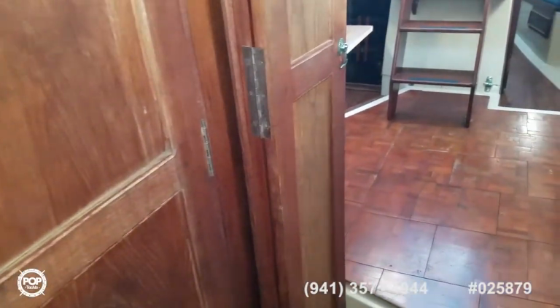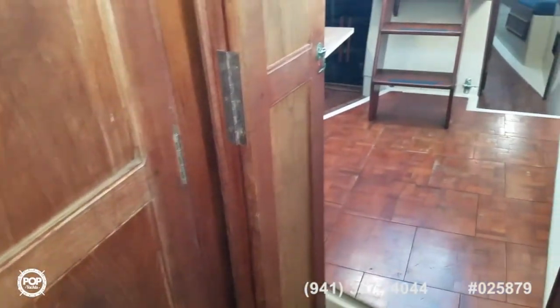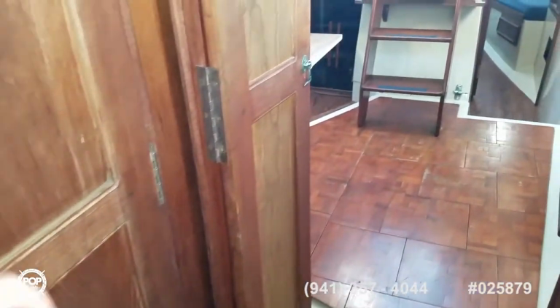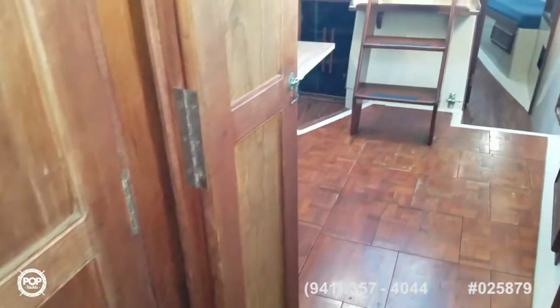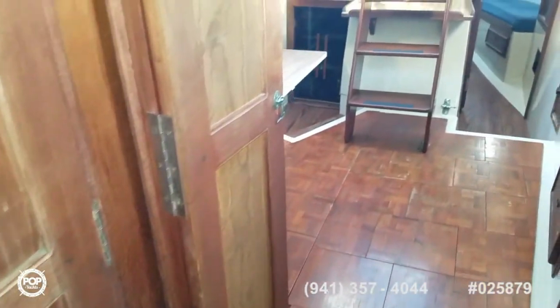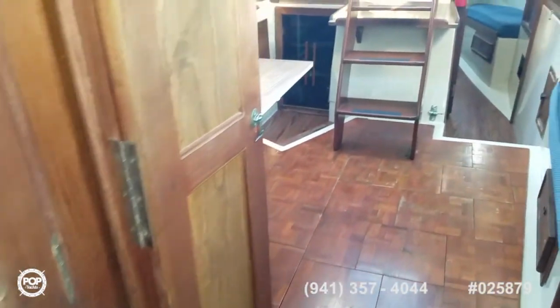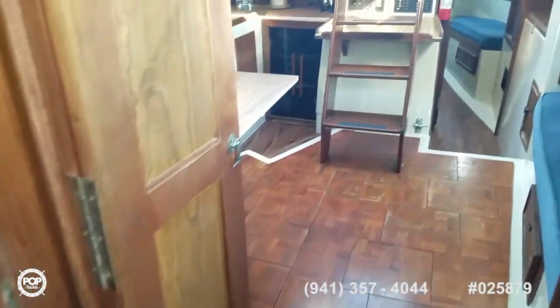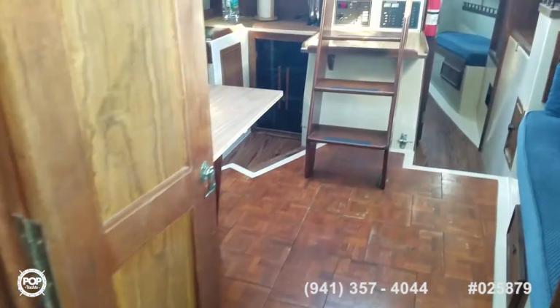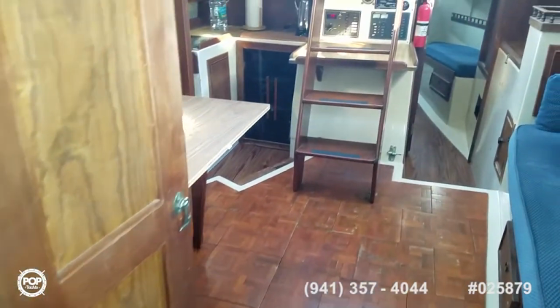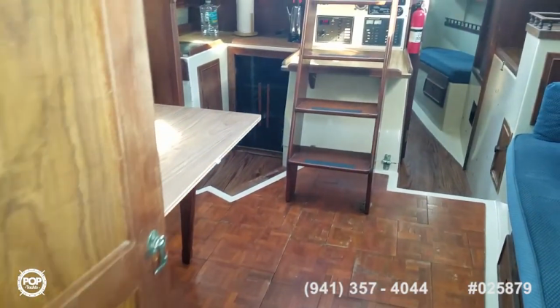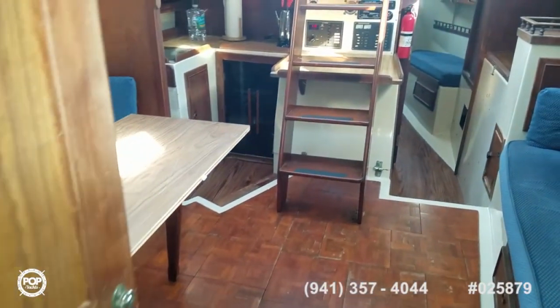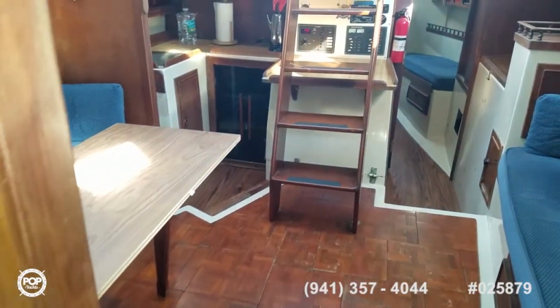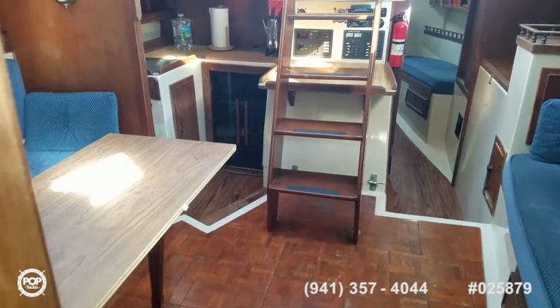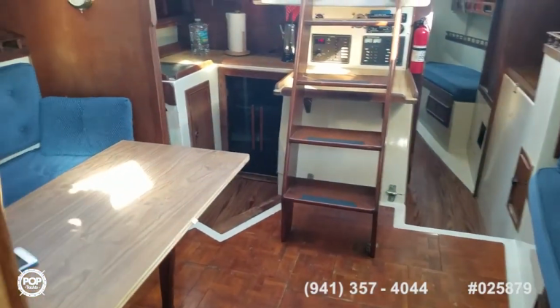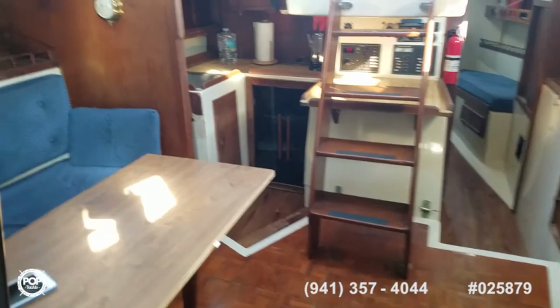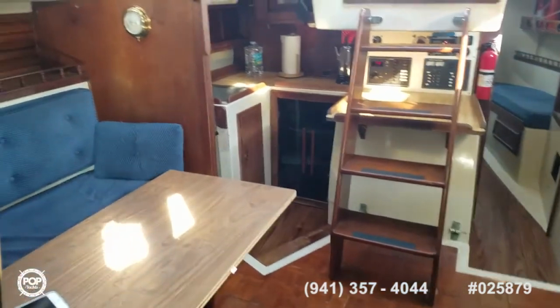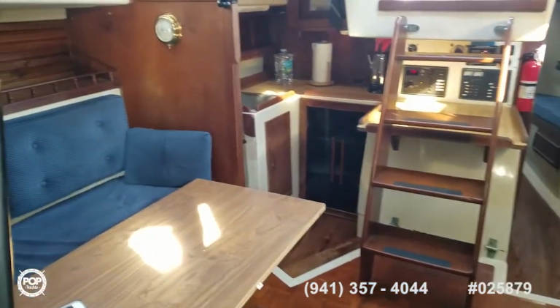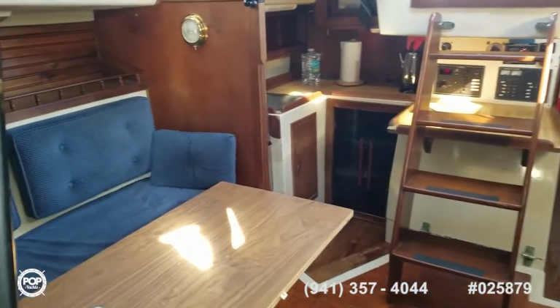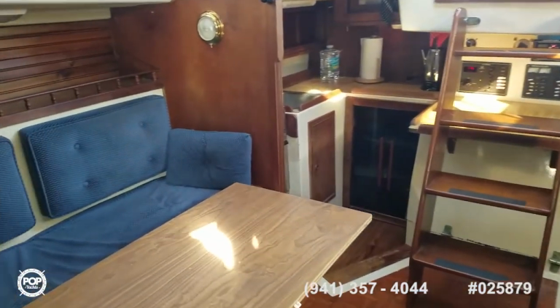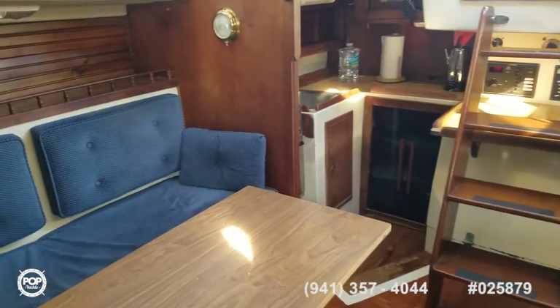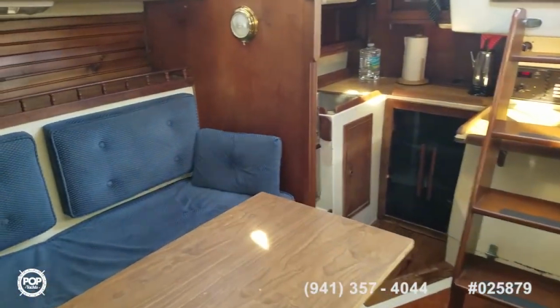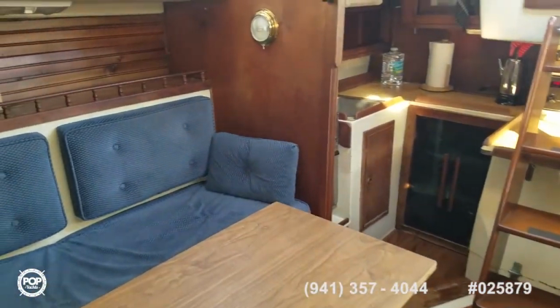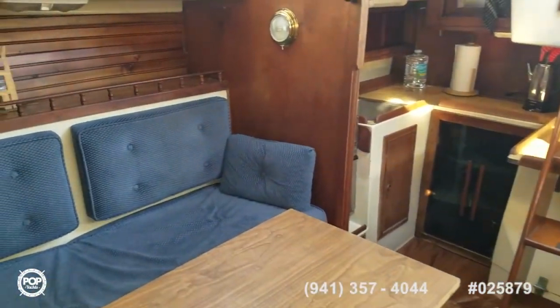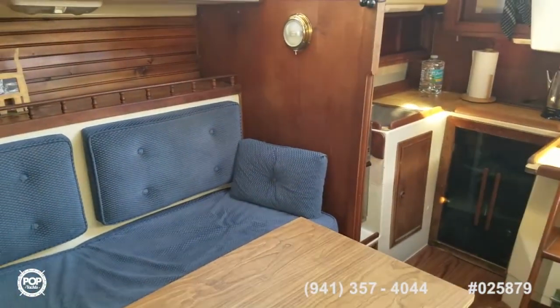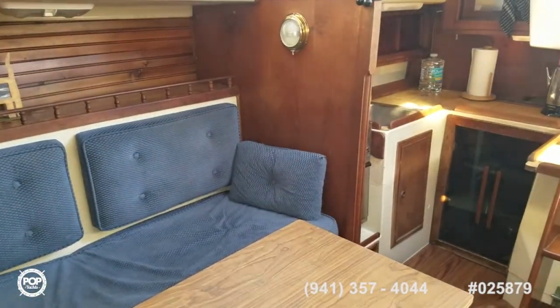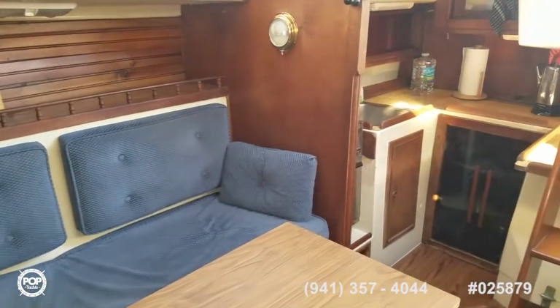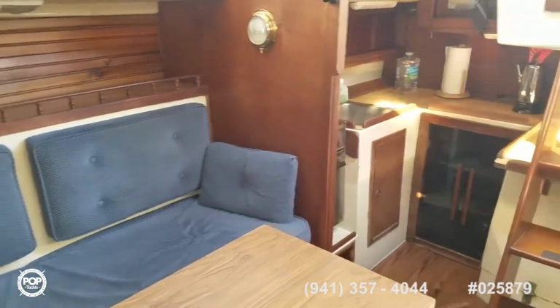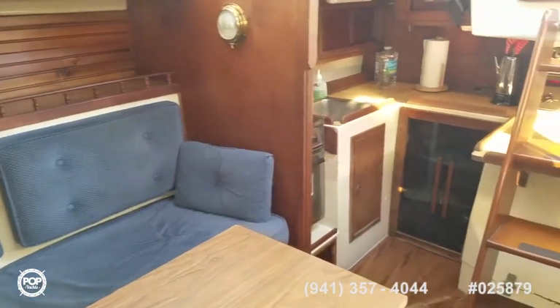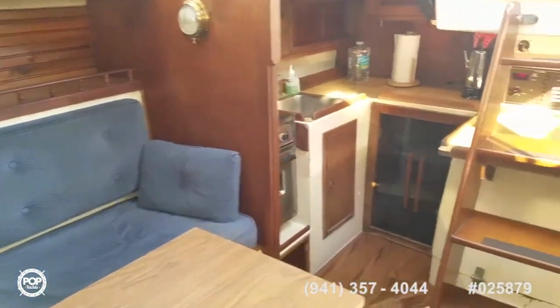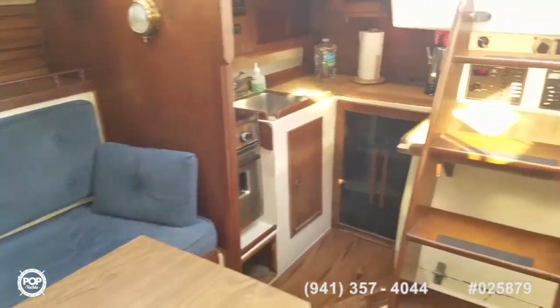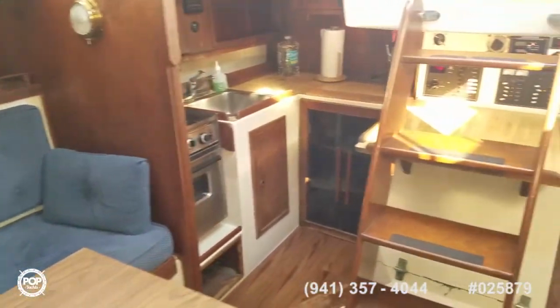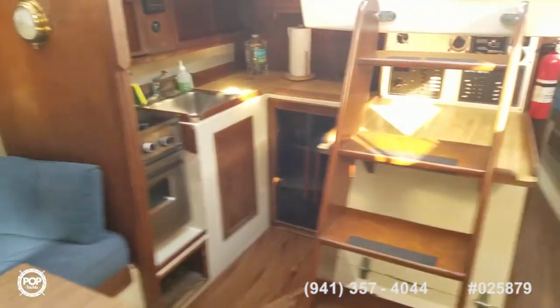Make sure you check out all the high resolution photos we've got on PopYachts.com. I'm Andy — please give me a call today. Love to meet you in person.